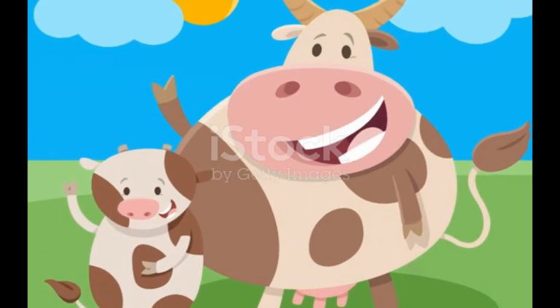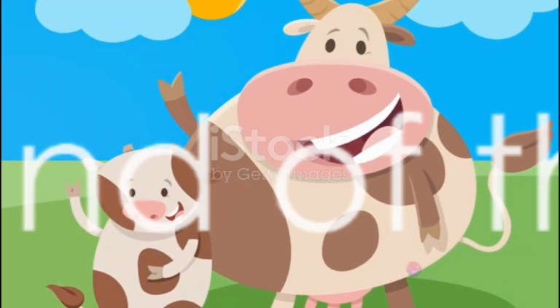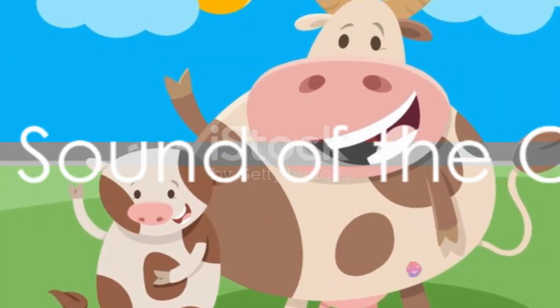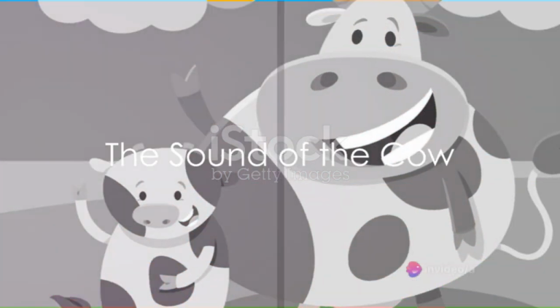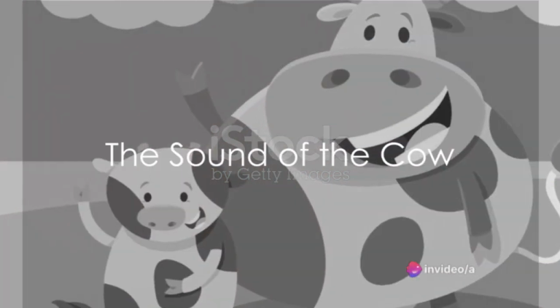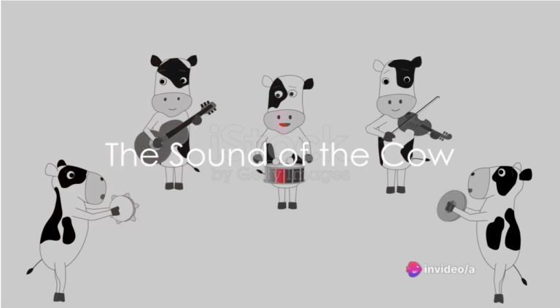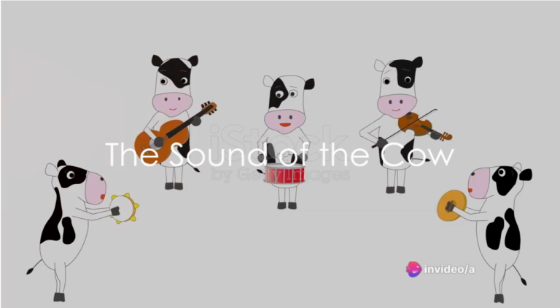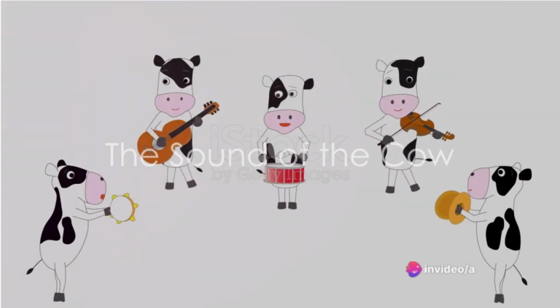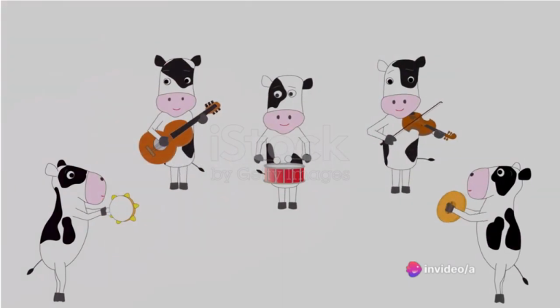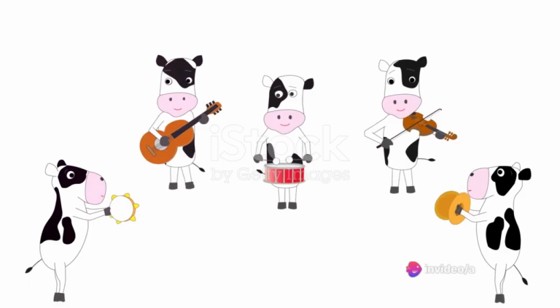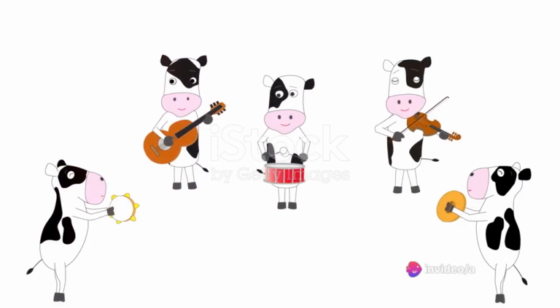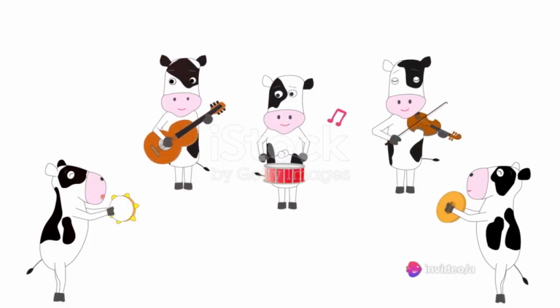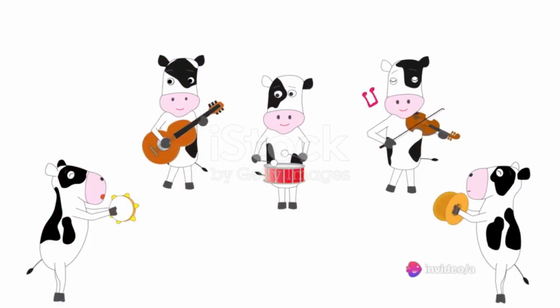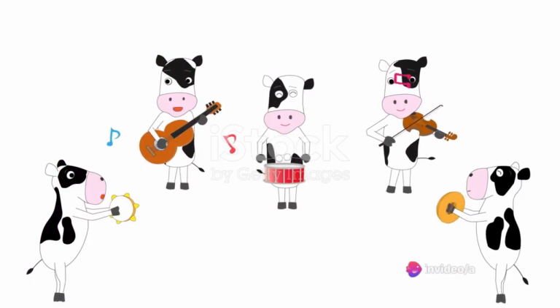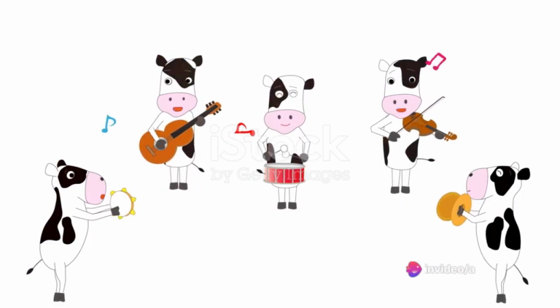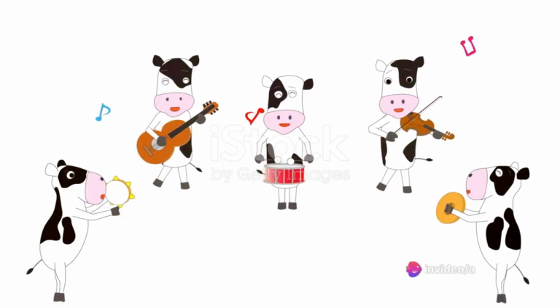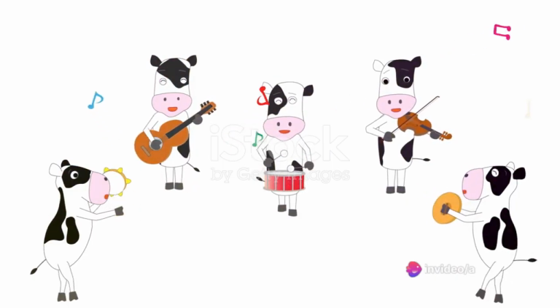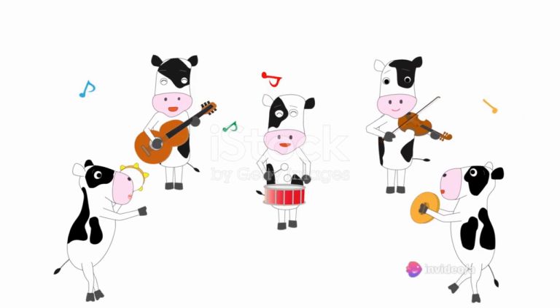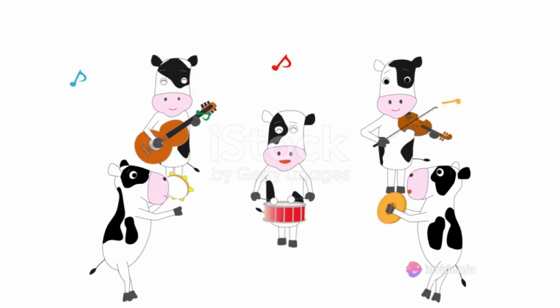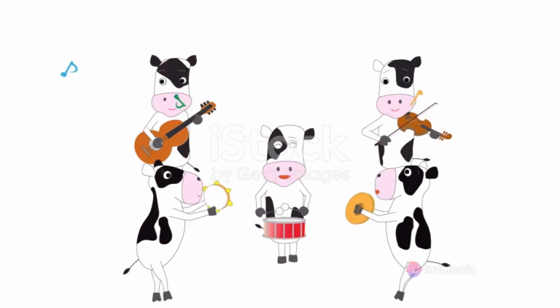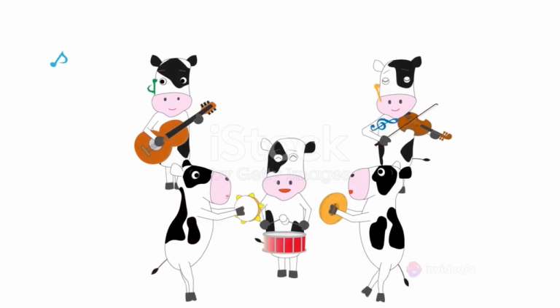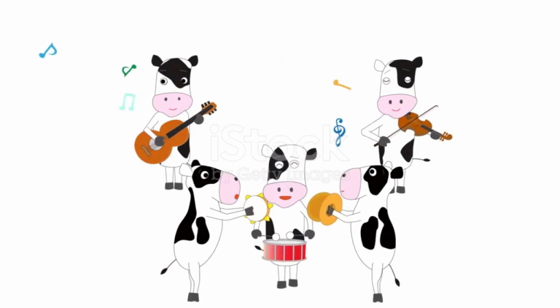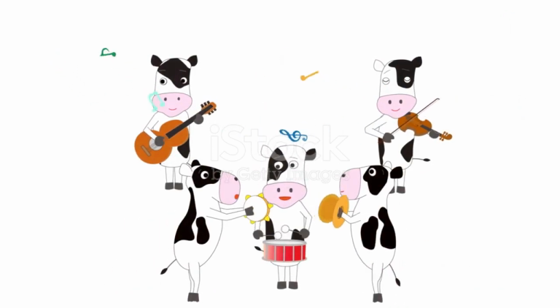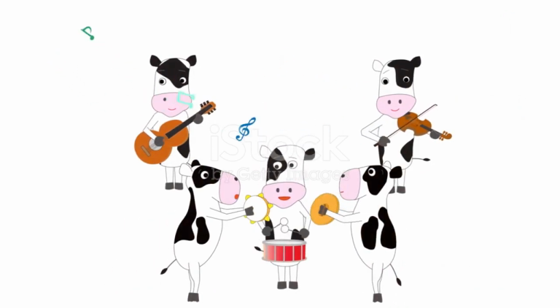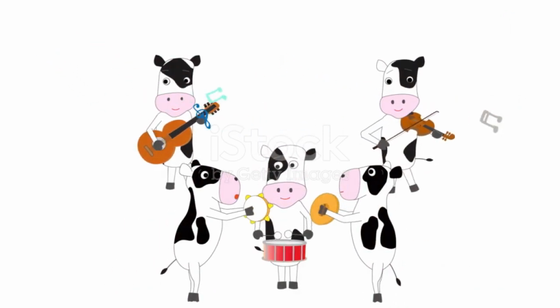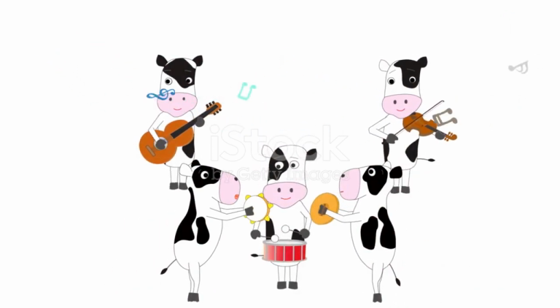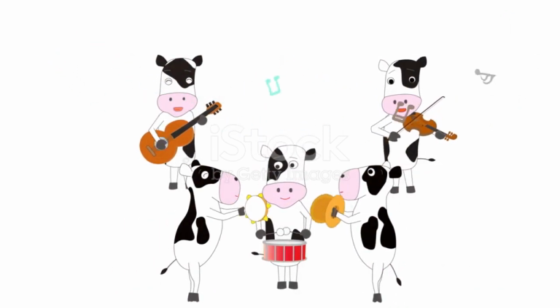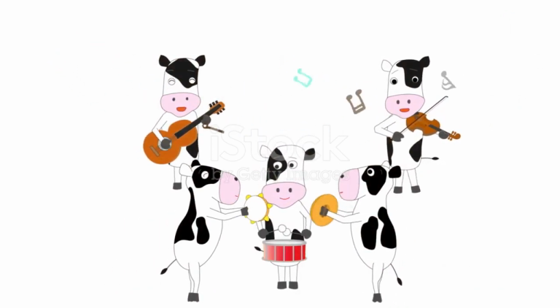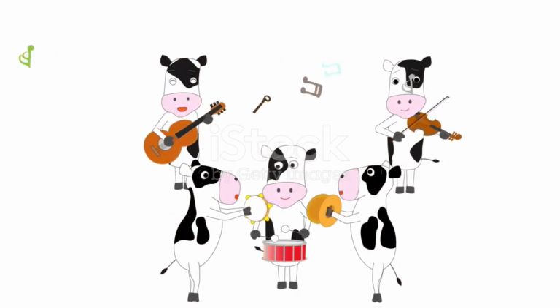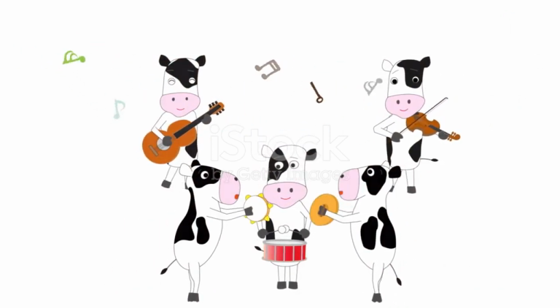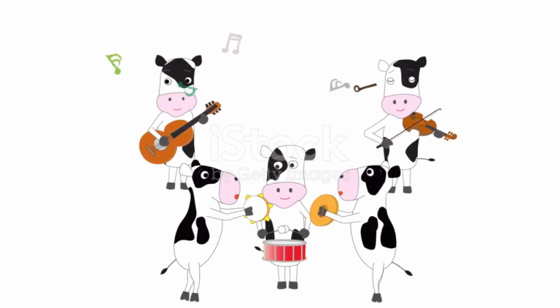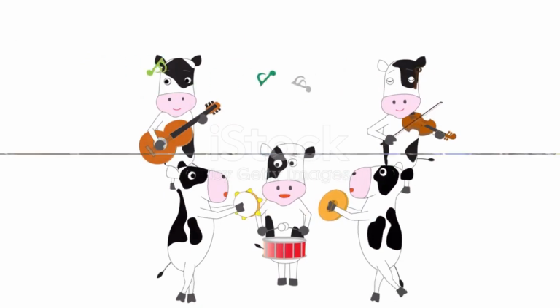Now, can you guess what sound a cow makes? Let's have a moment to think. Got your answer ready? Well, here's a hint. Moo, moo! Did you guess it right? That's it! Yes, a cow says moo!